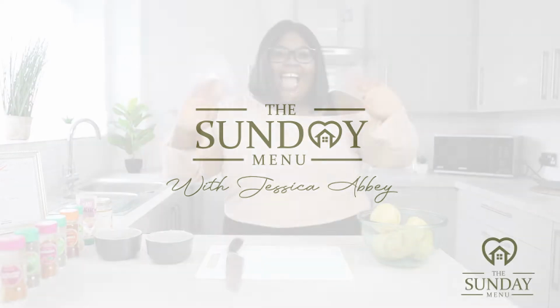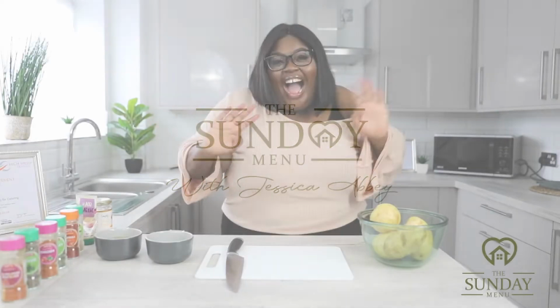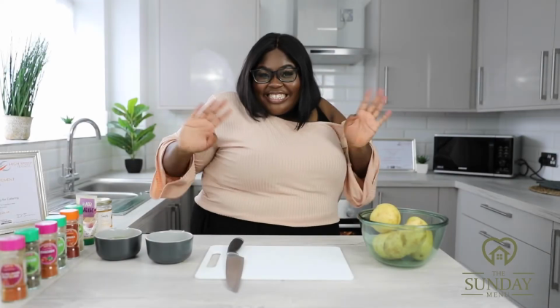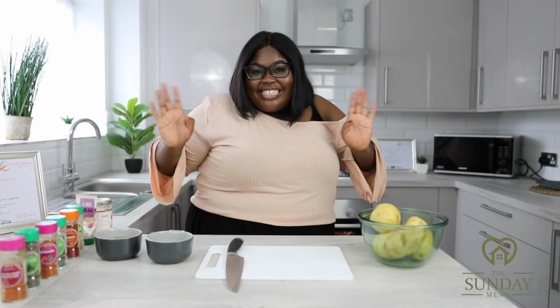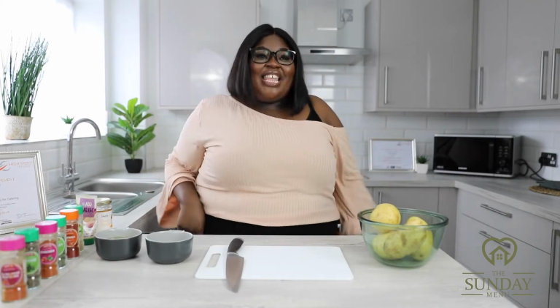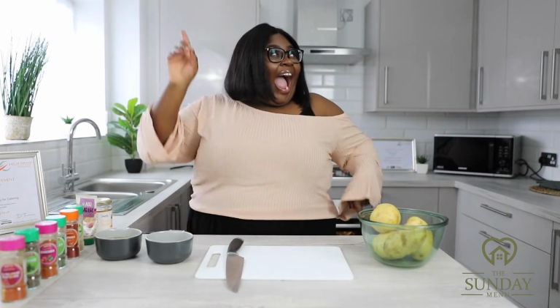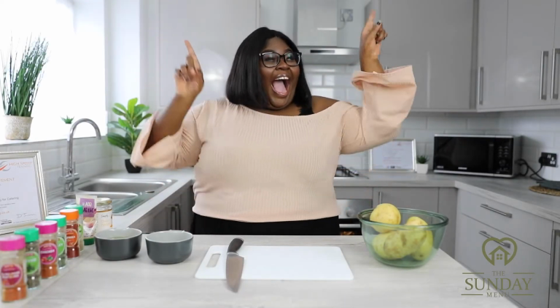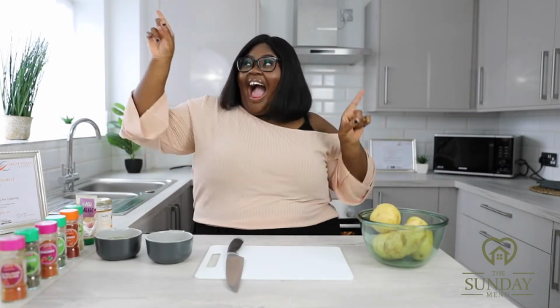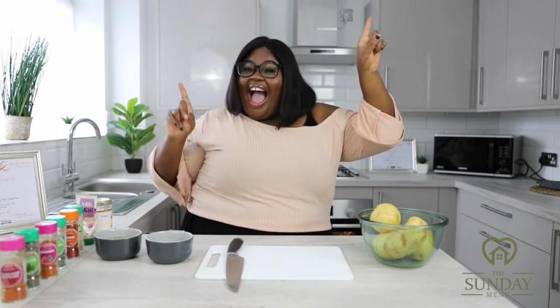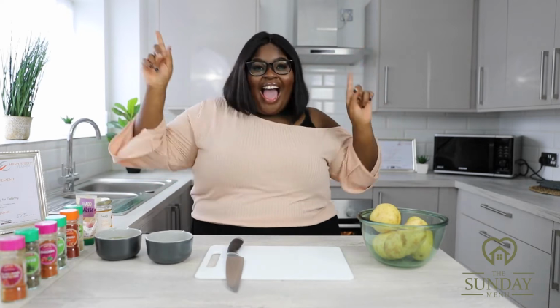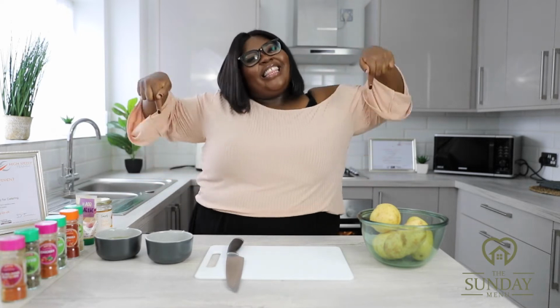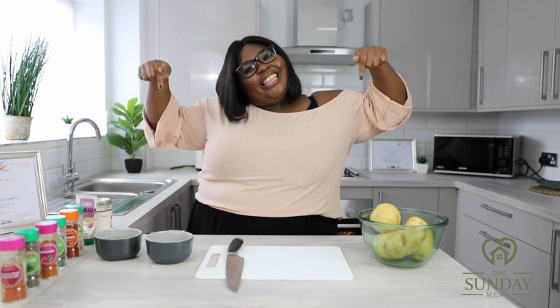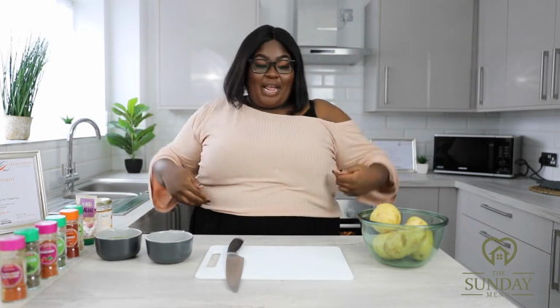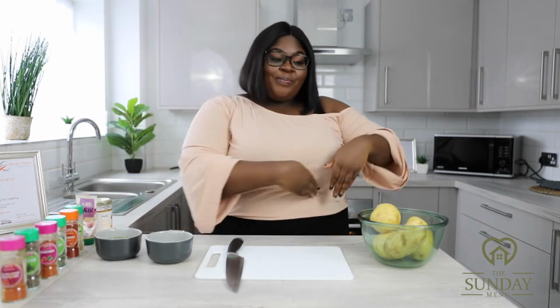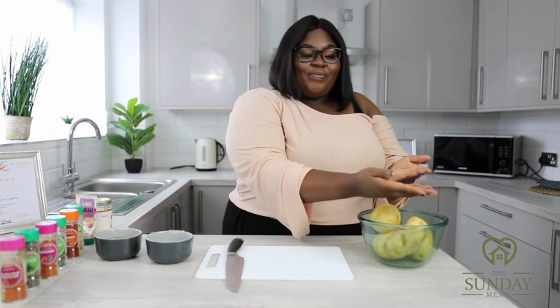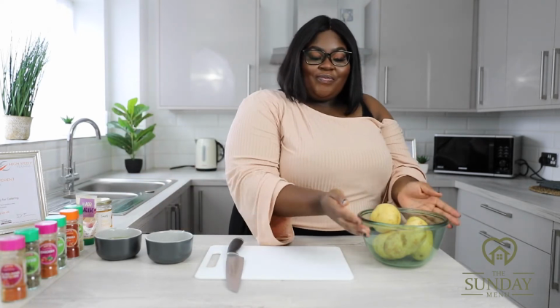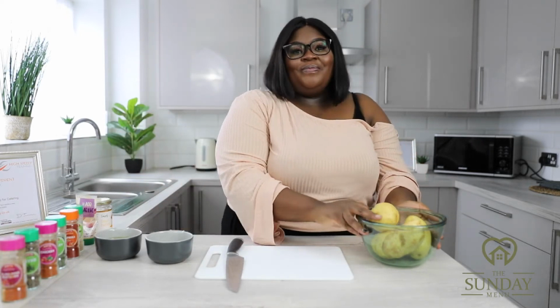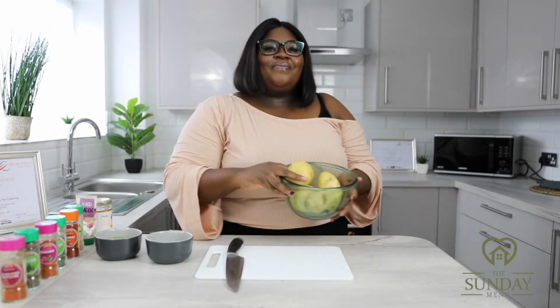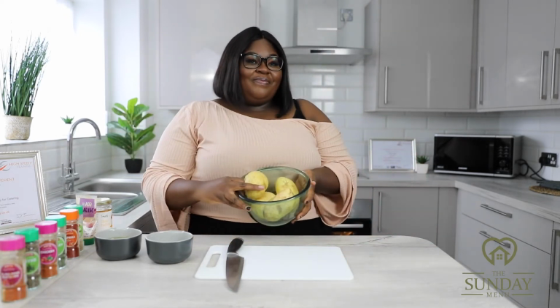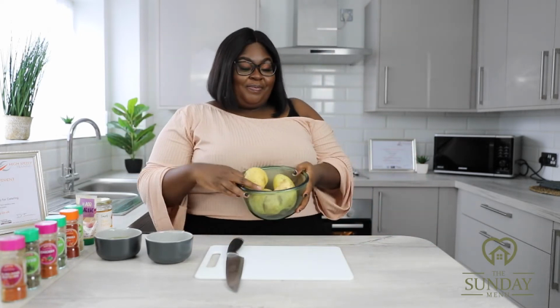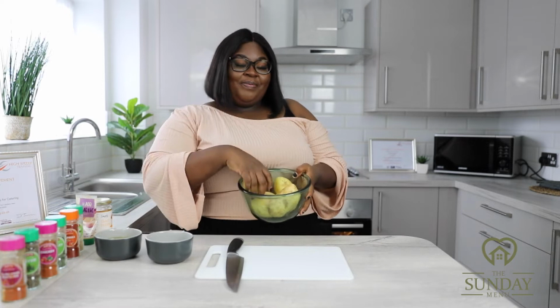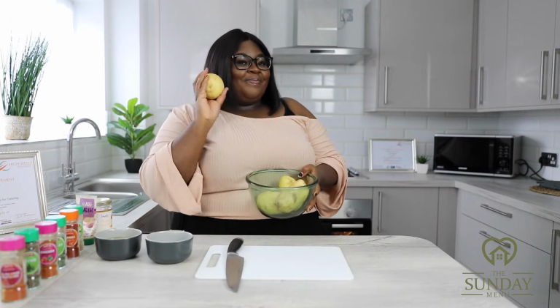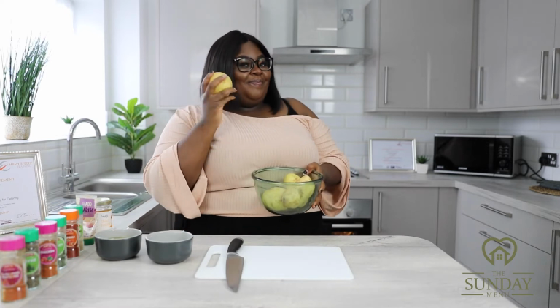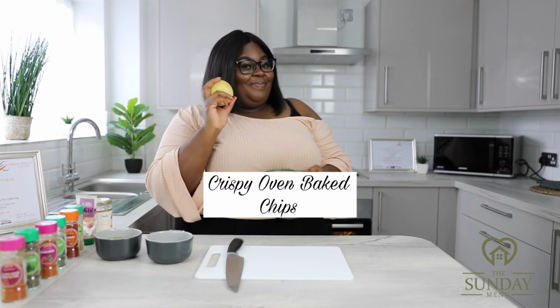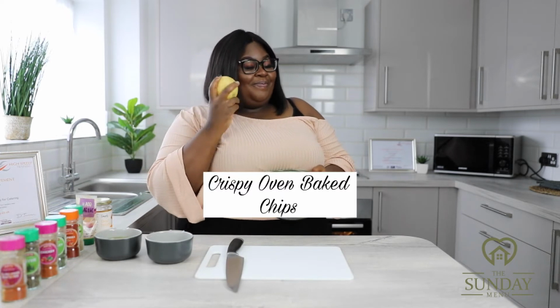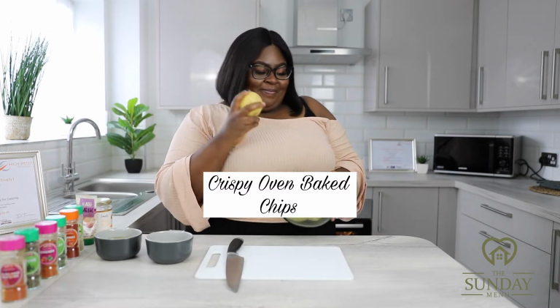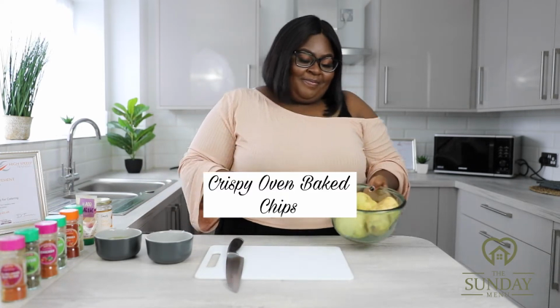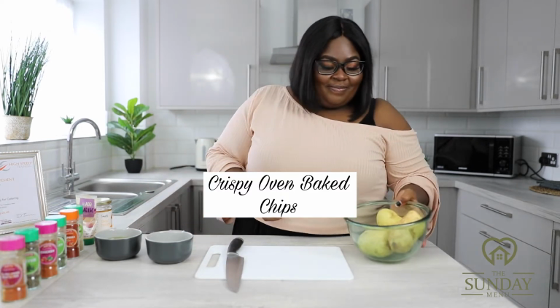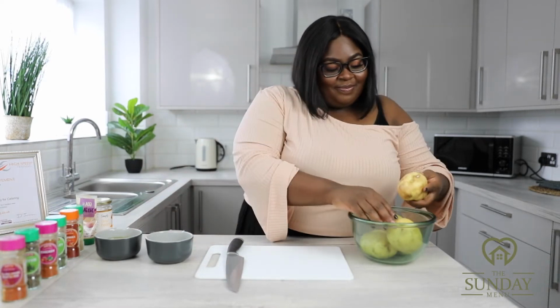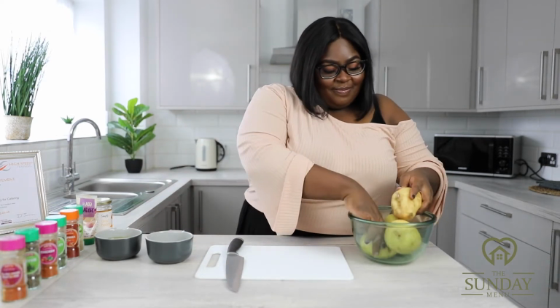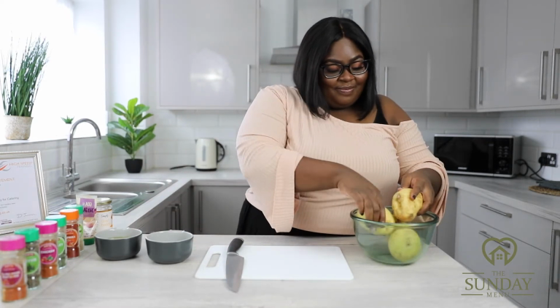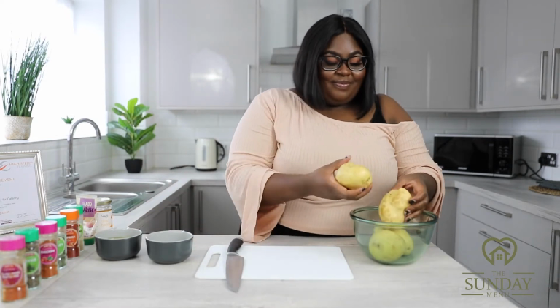Welcome back everyone to the Sunday Menu Cooking Channel. Today we're going to be cooking crispy oven baked chips.